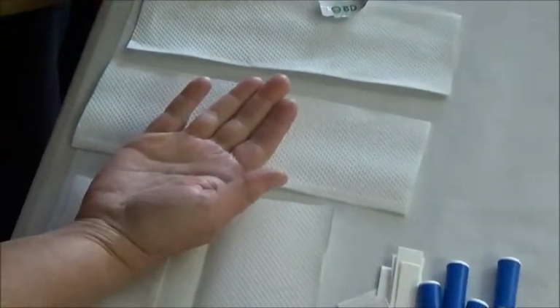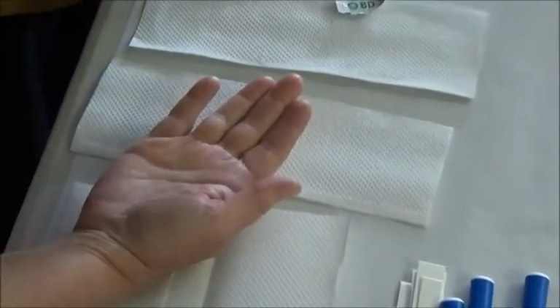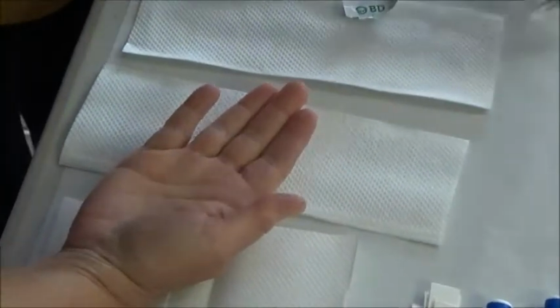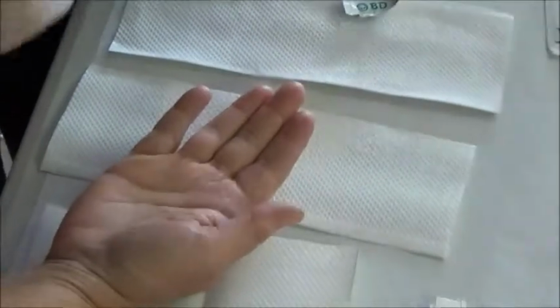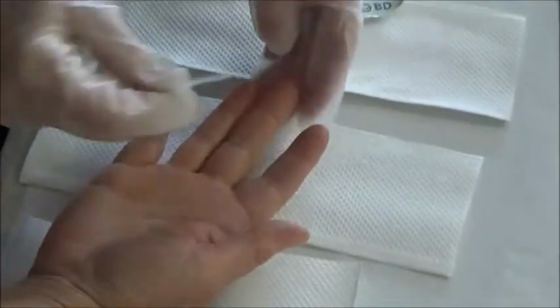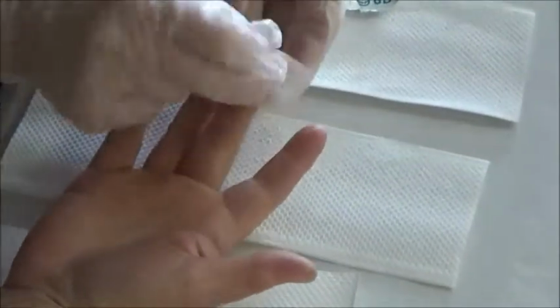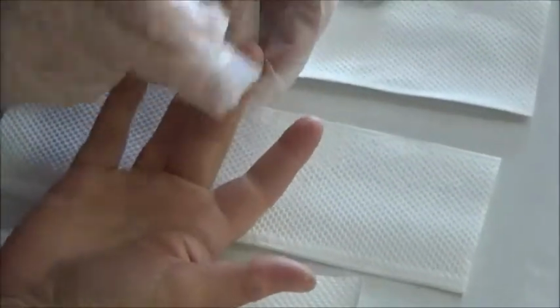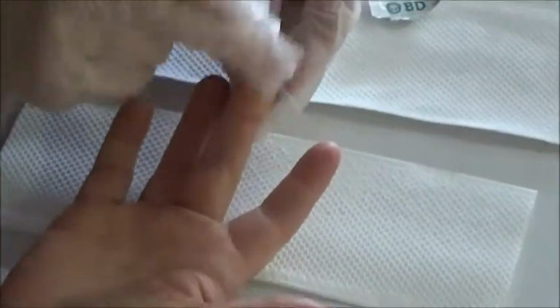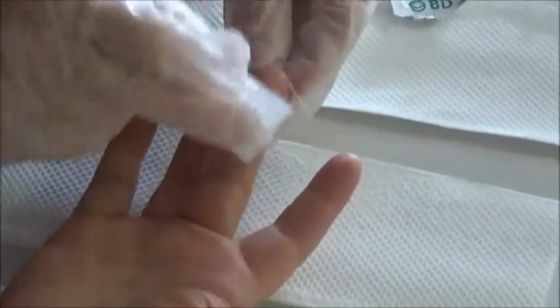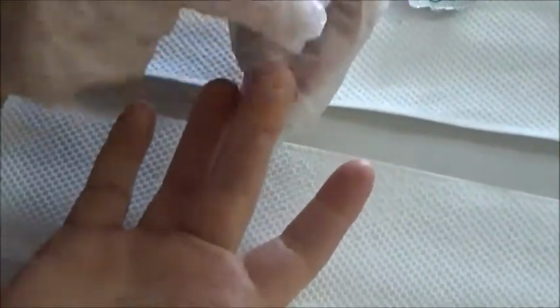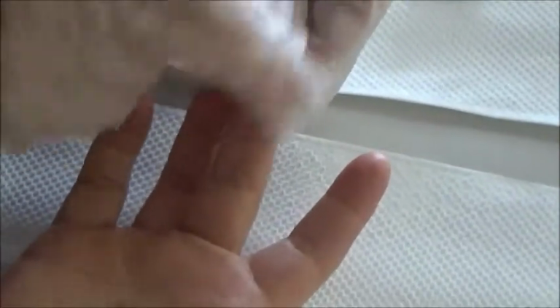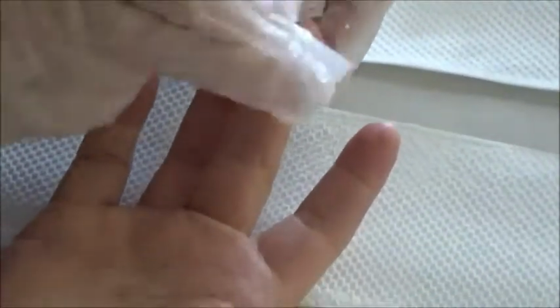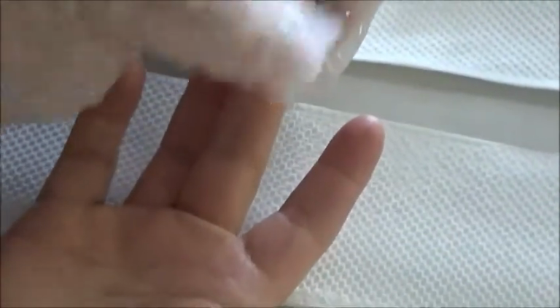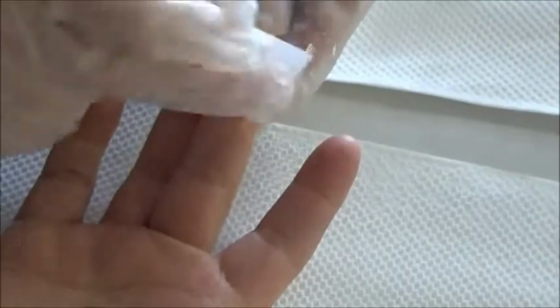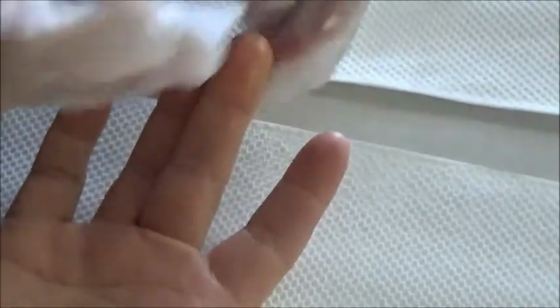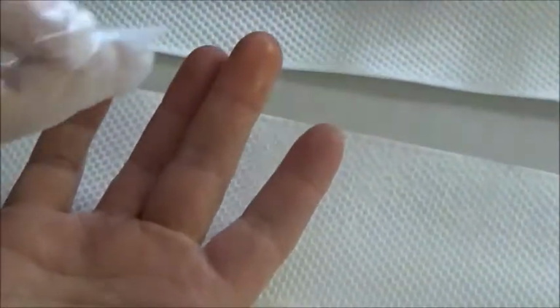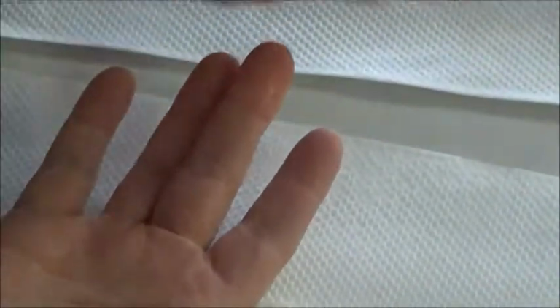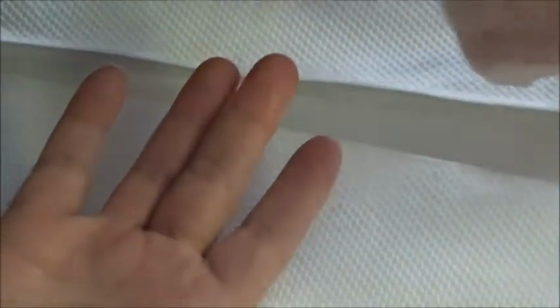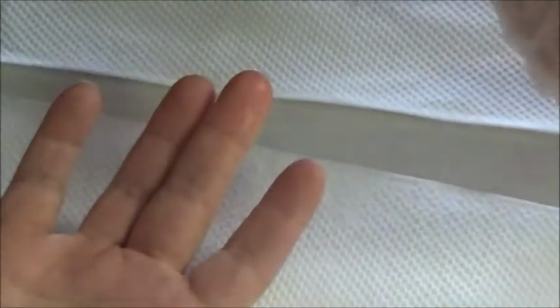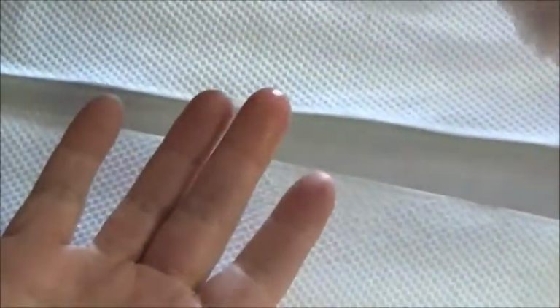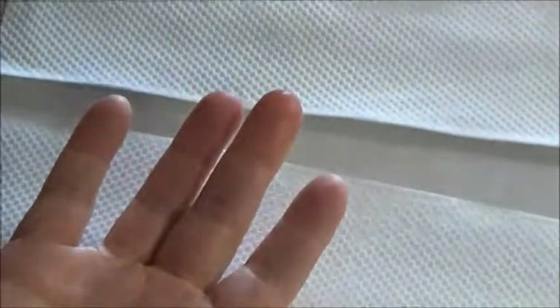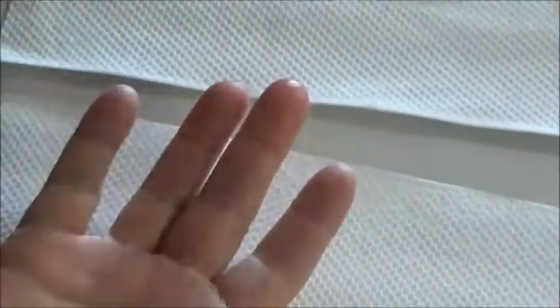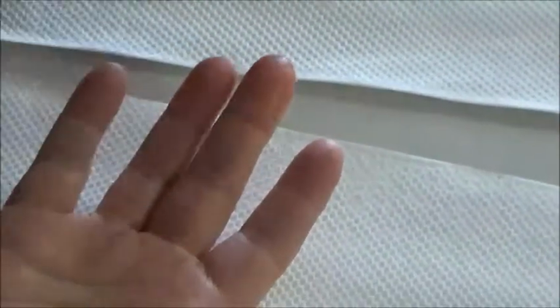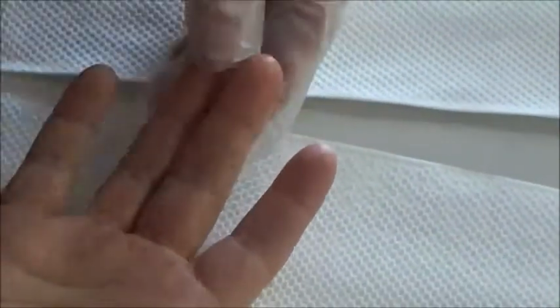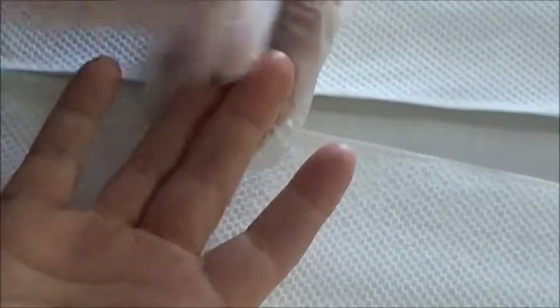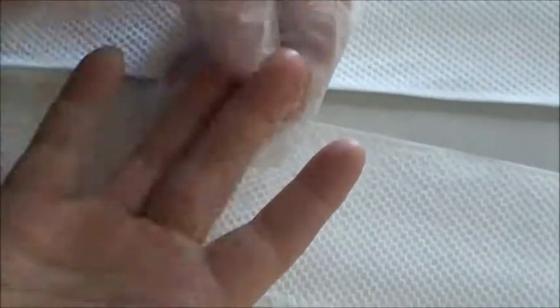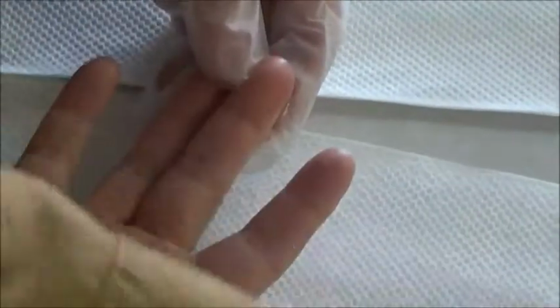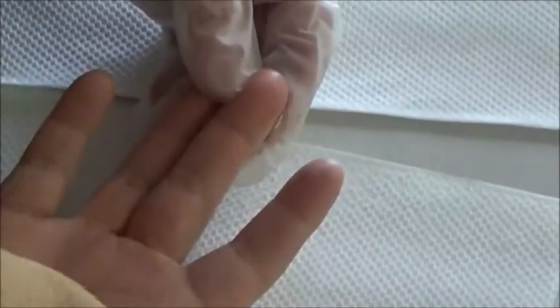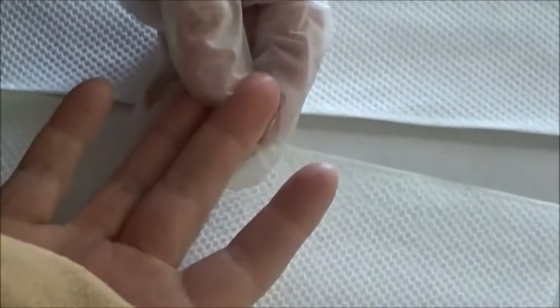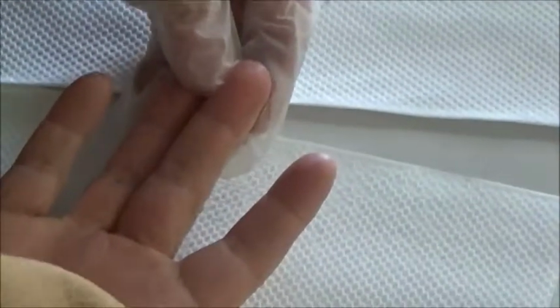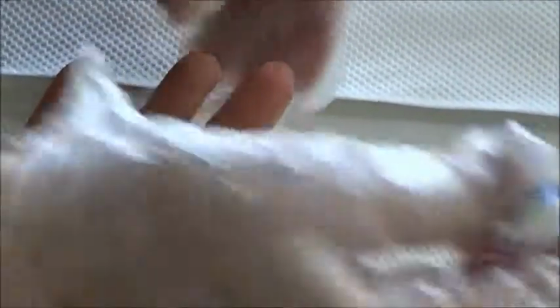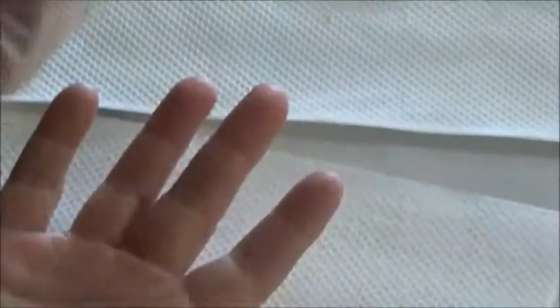Now we're going to do the test. First, take a little bit of alcohol — you can use a swab, alcohol, and a cotton ball — just a little bit of alcohol to cleanse the skin. Then you want it to dry.